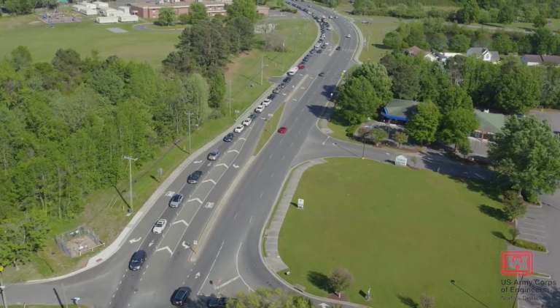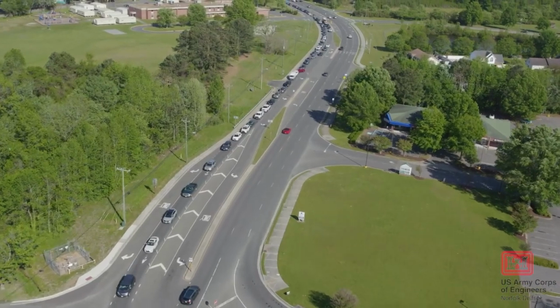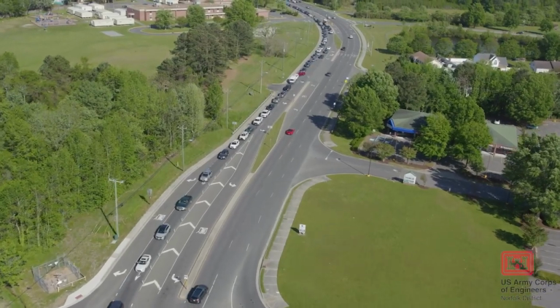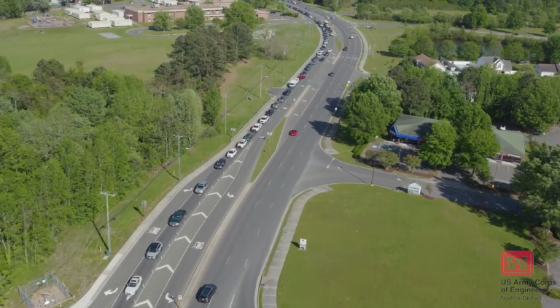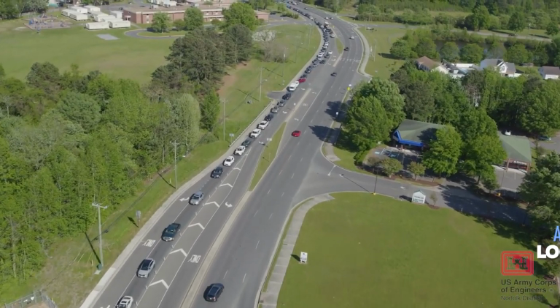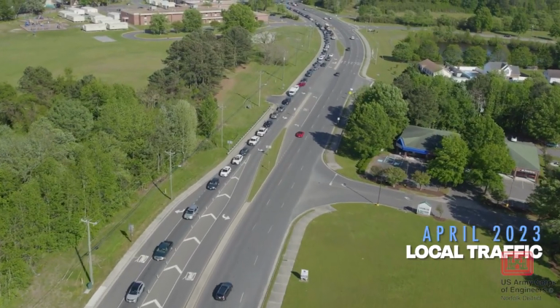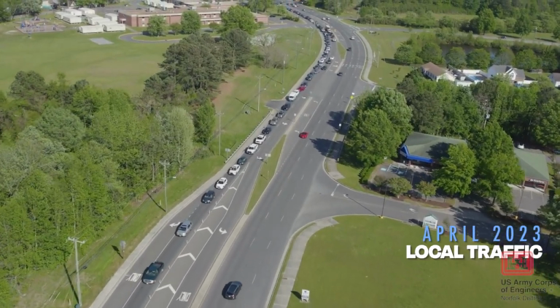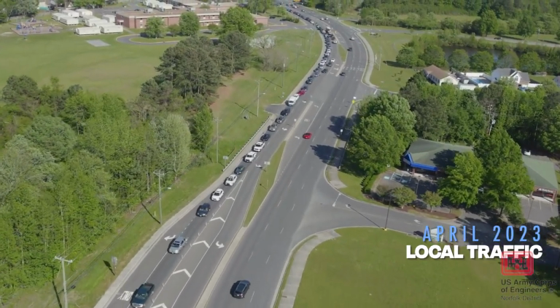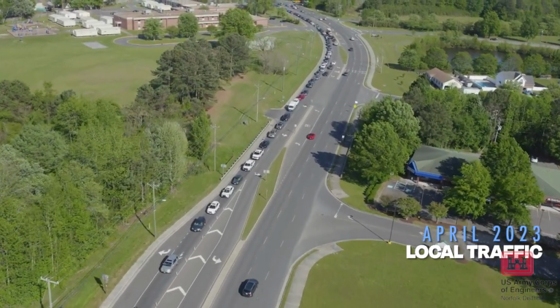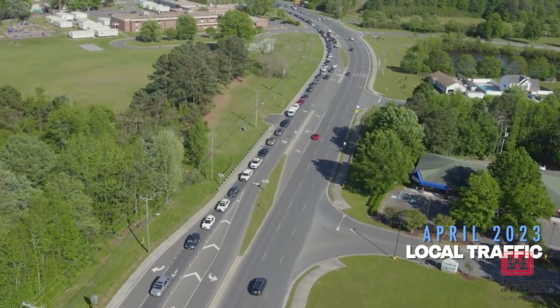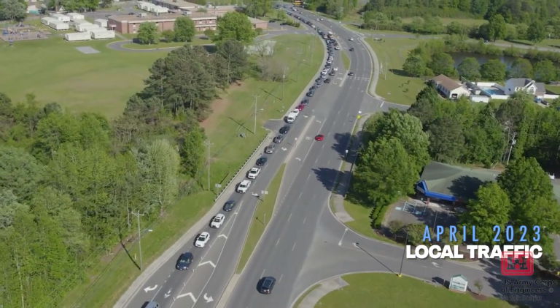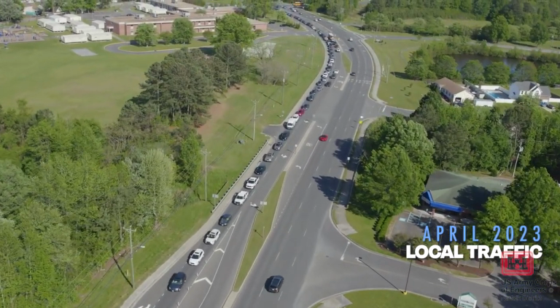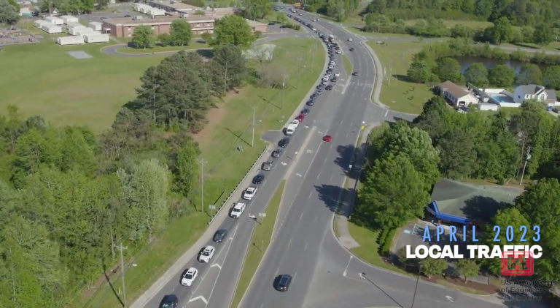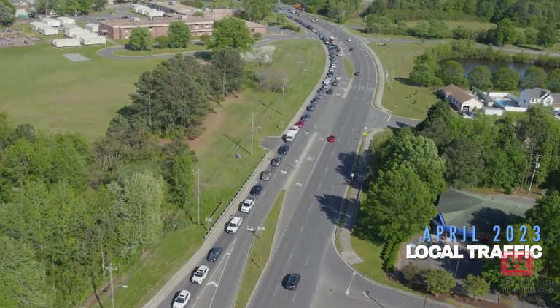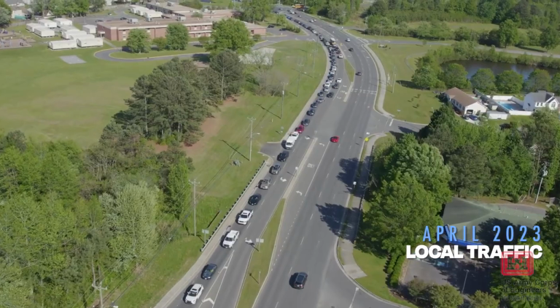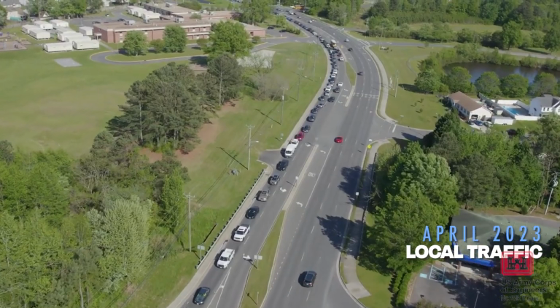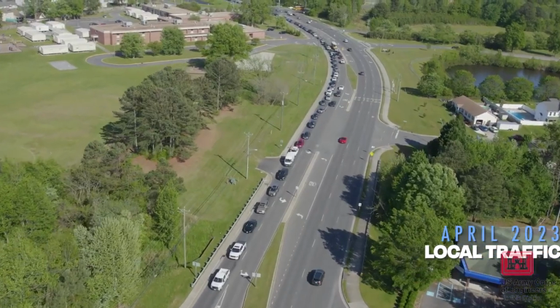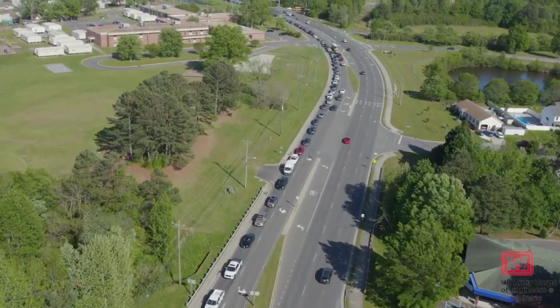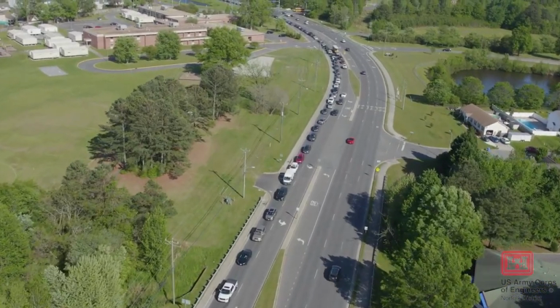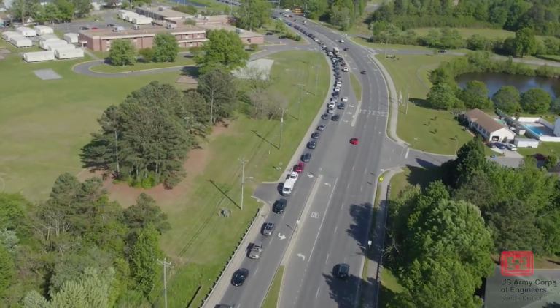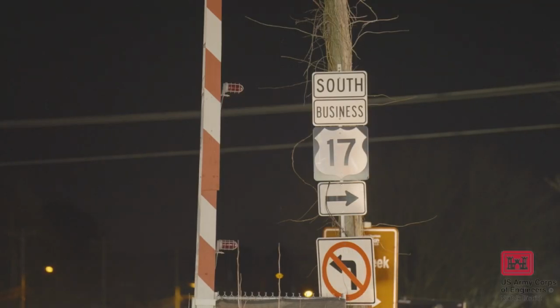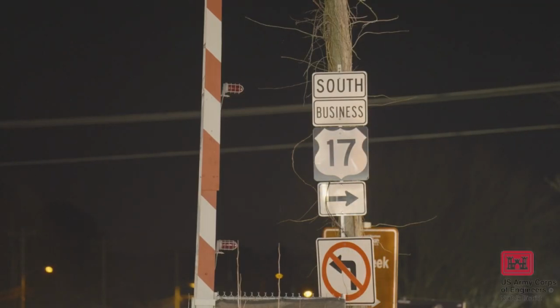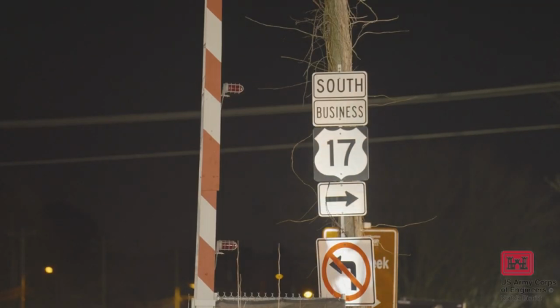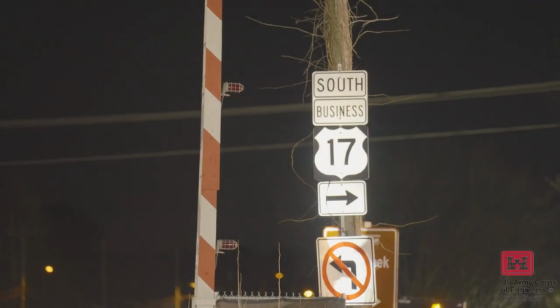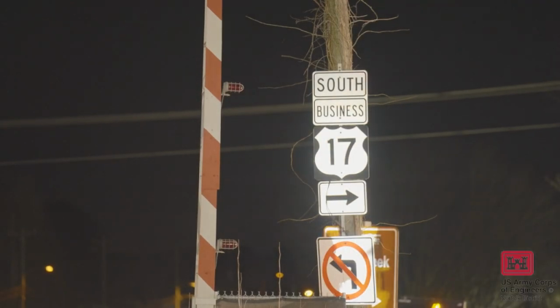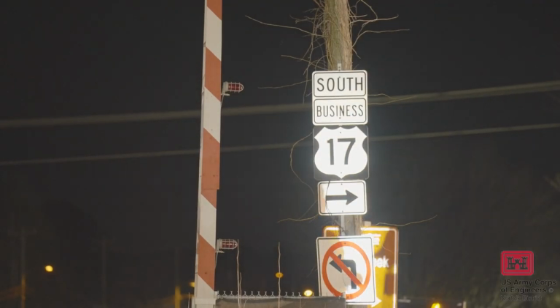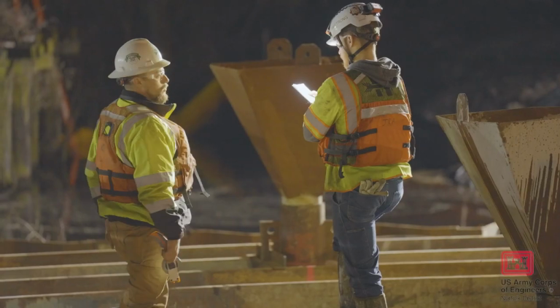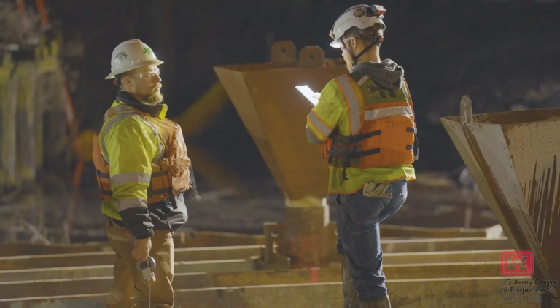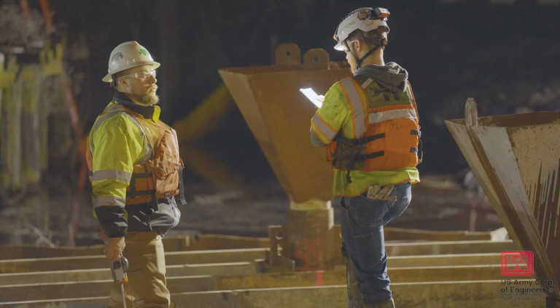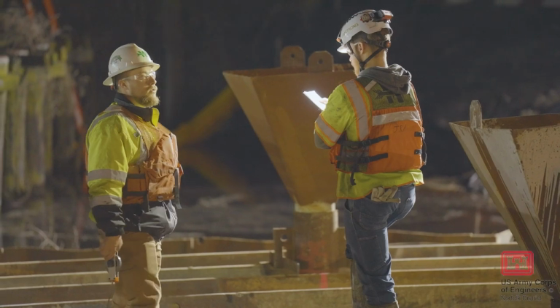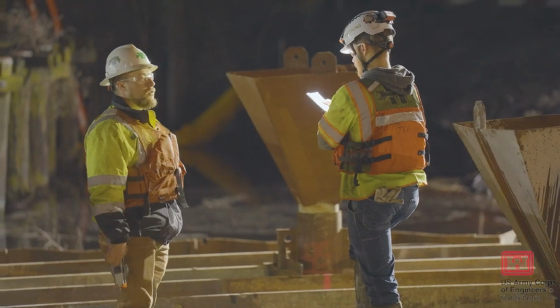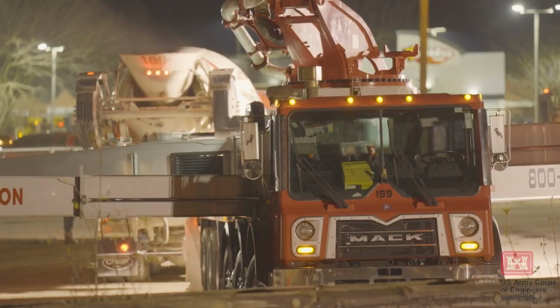Today, we on average see over 30,000 vehicles a day traveling through here. The overall mission of this bridge is to provide safe access to both navigation and to the public.